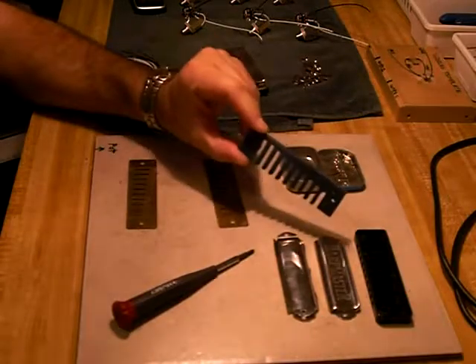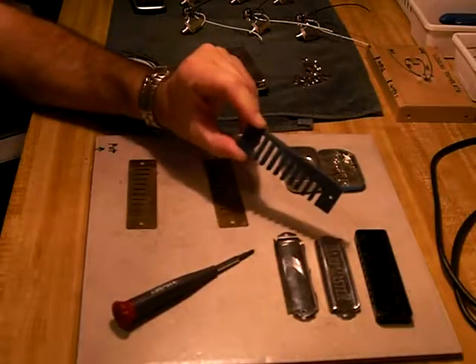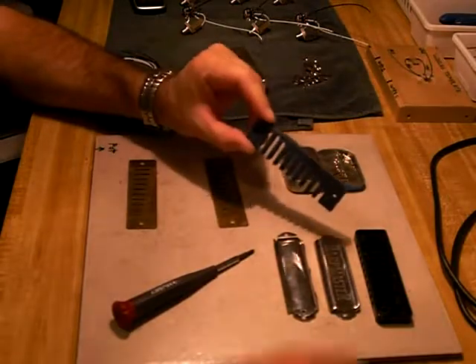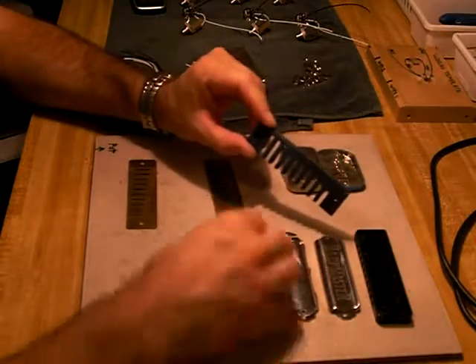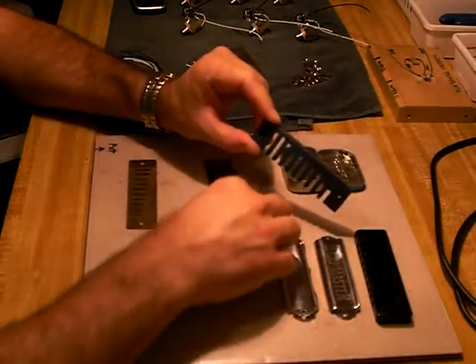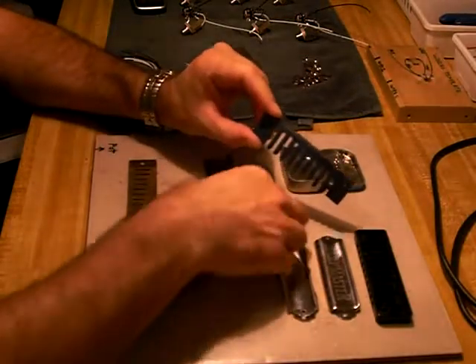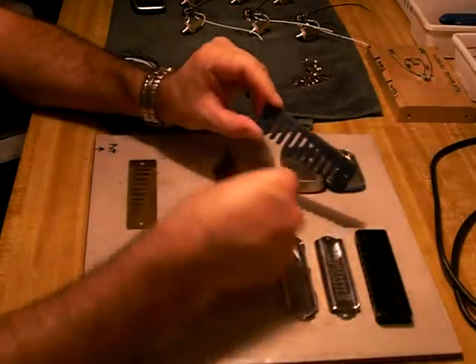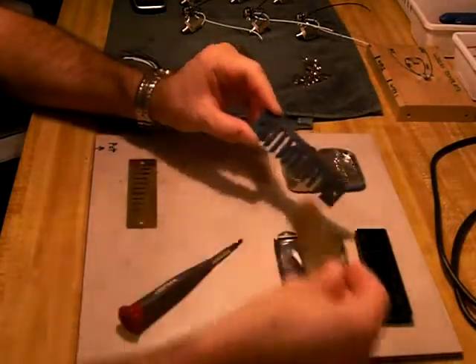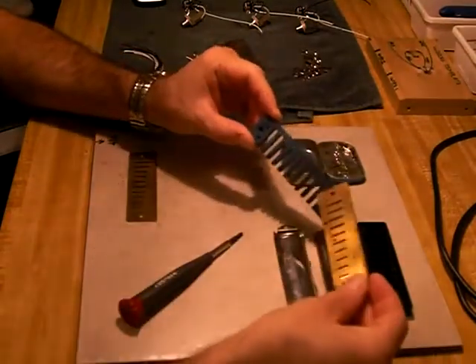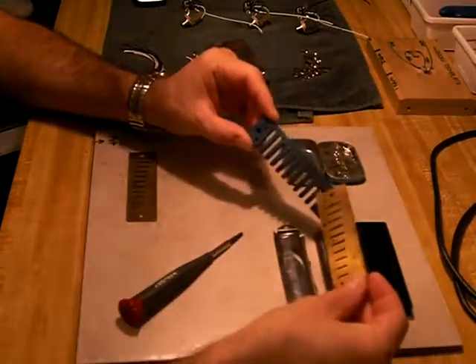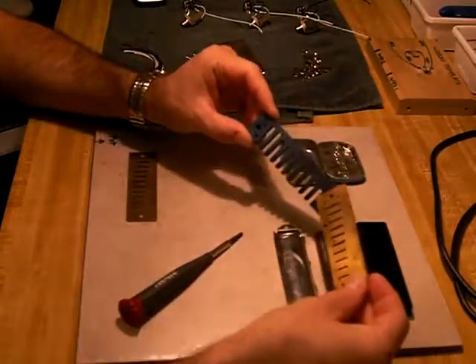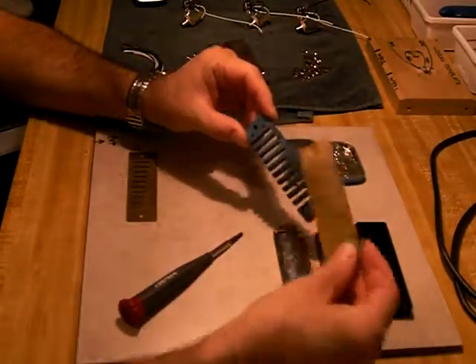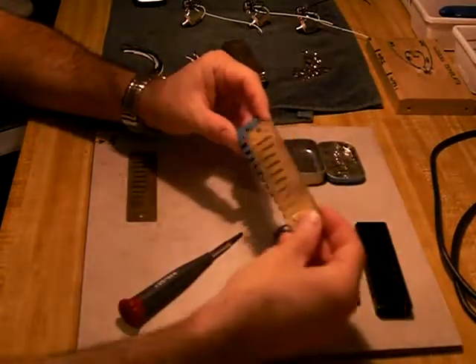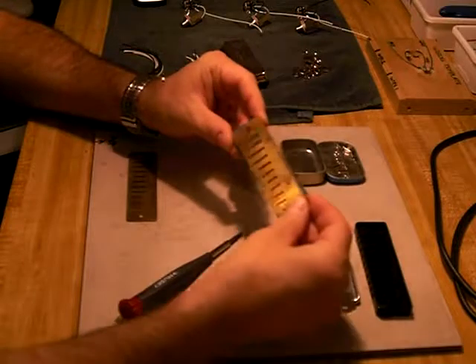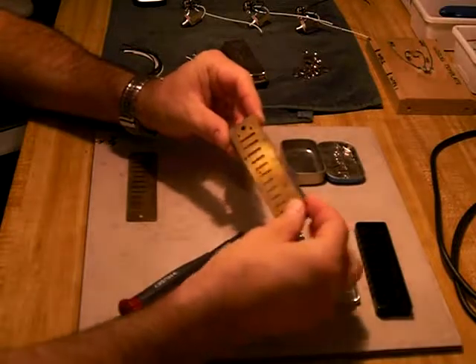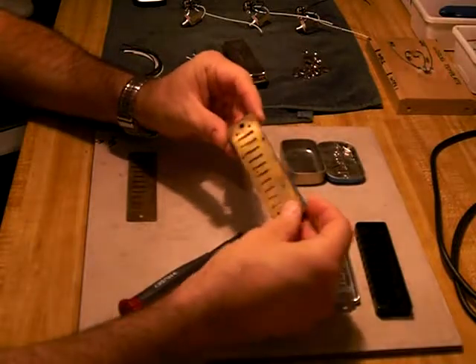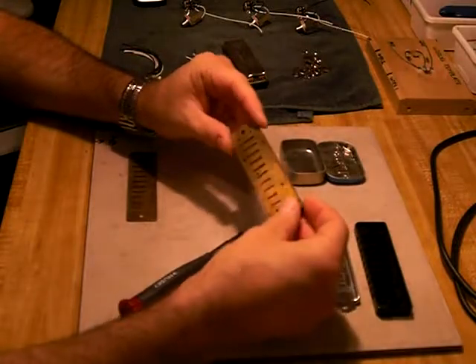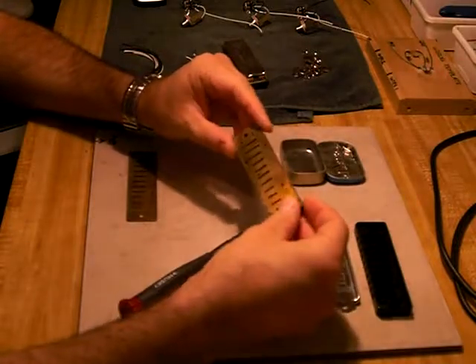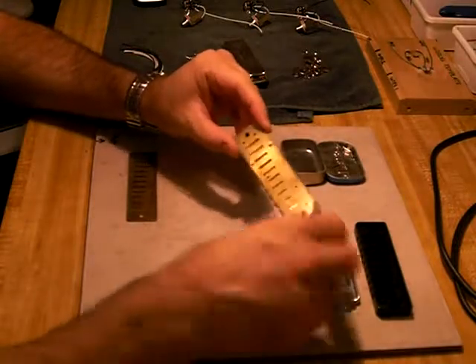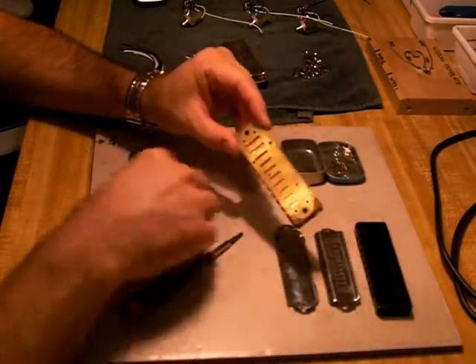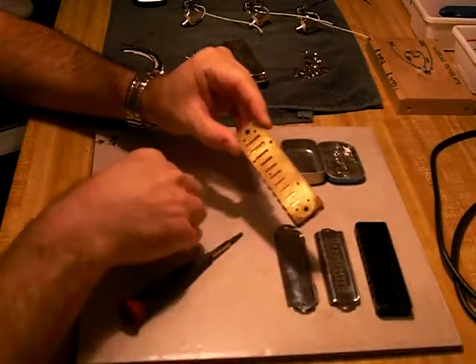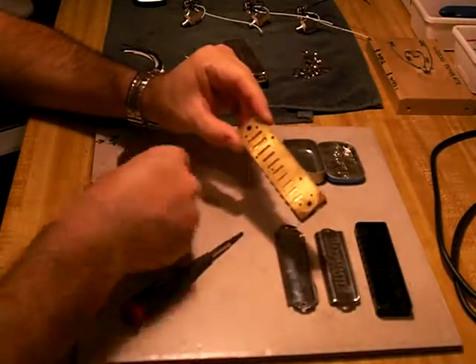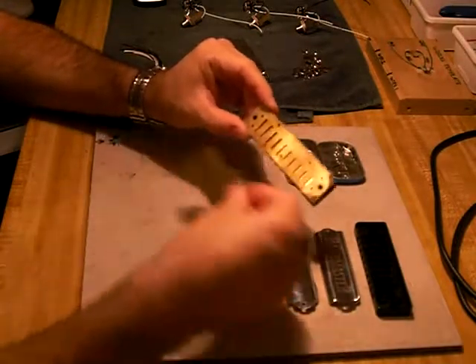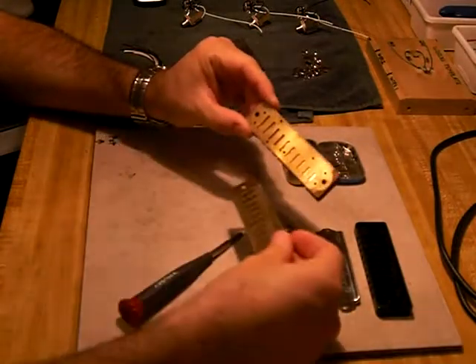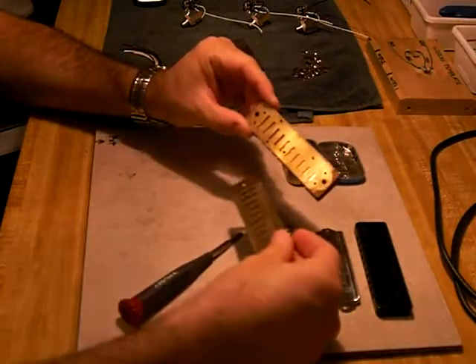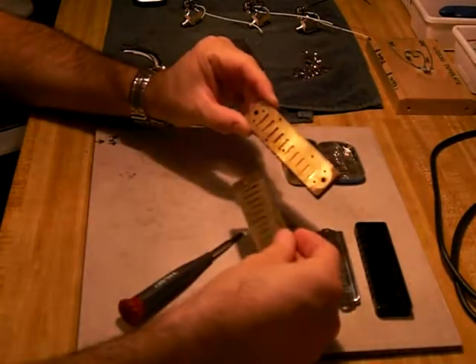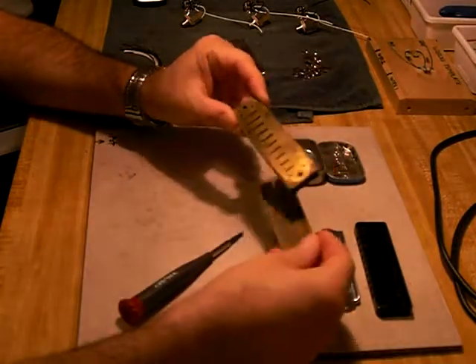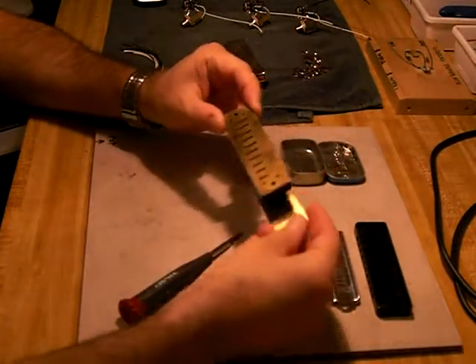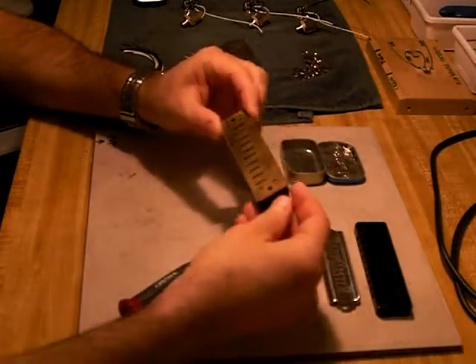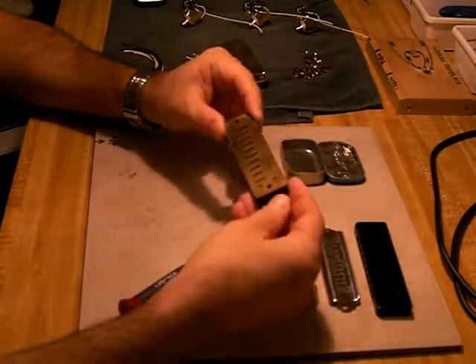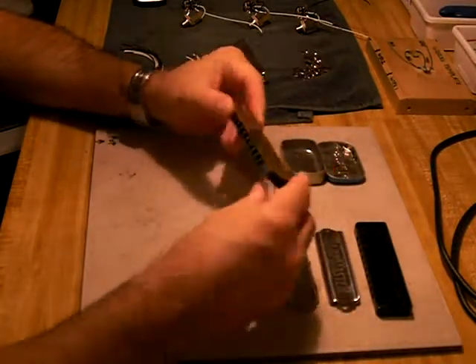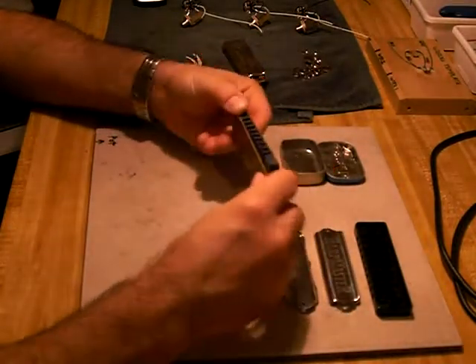Take the comb, take the blow plate, lay it on top, draw plate, lay it on the bottom.